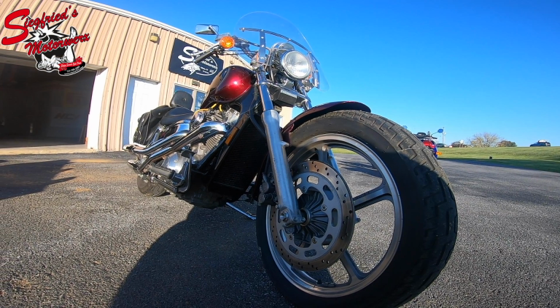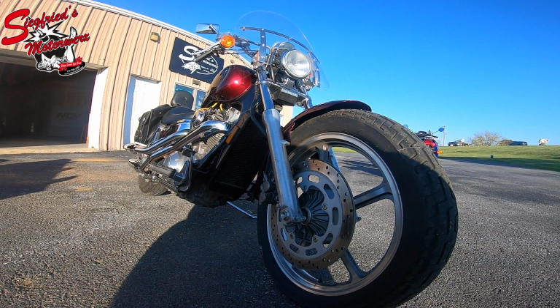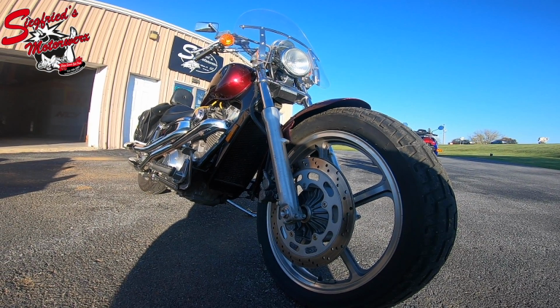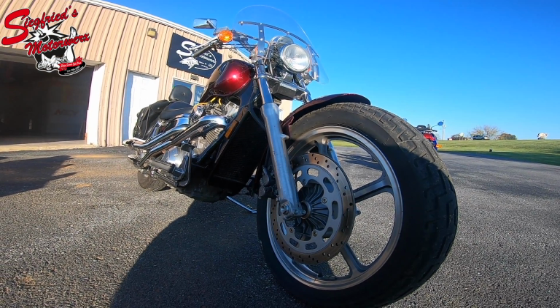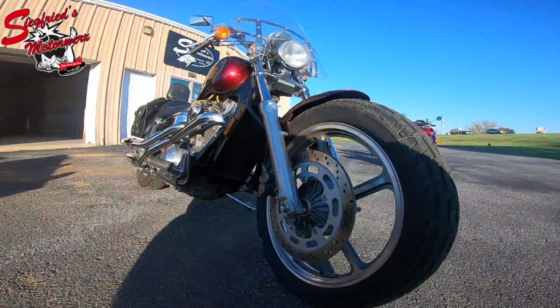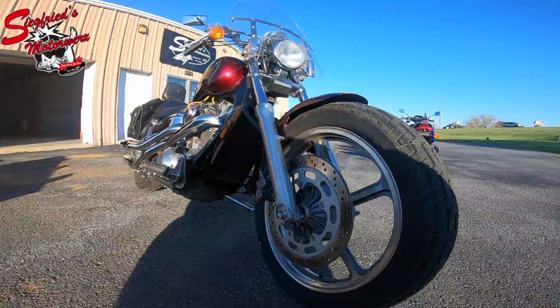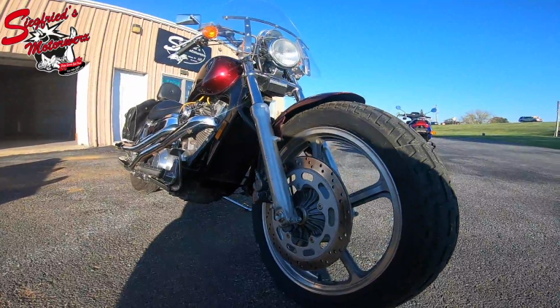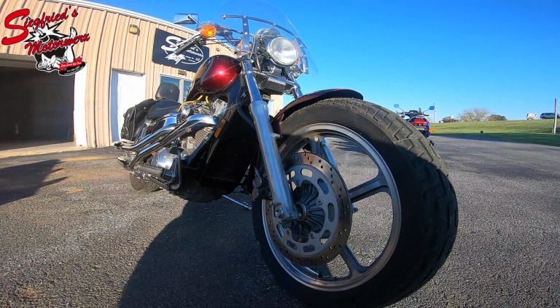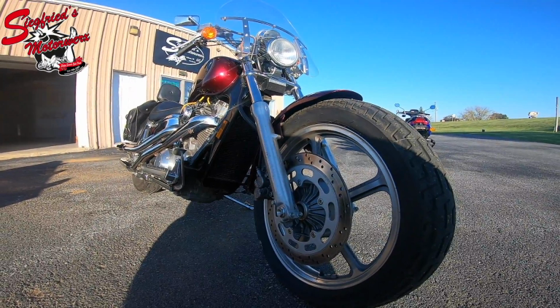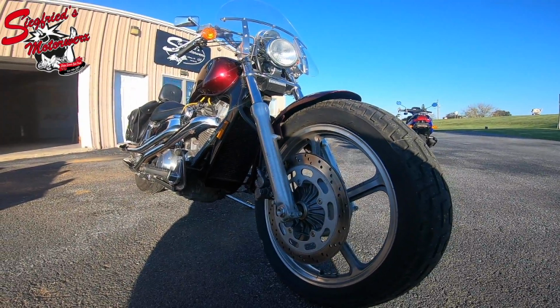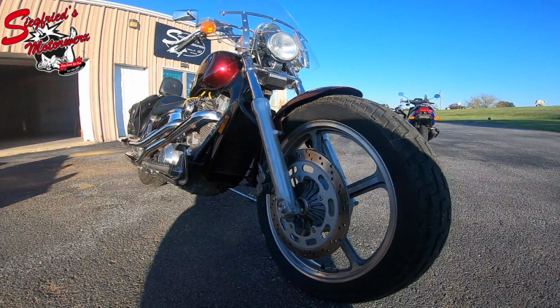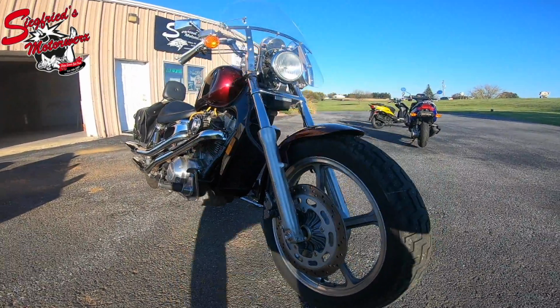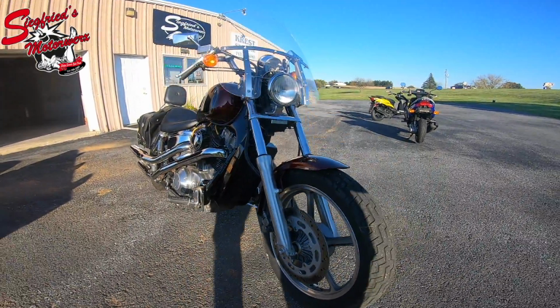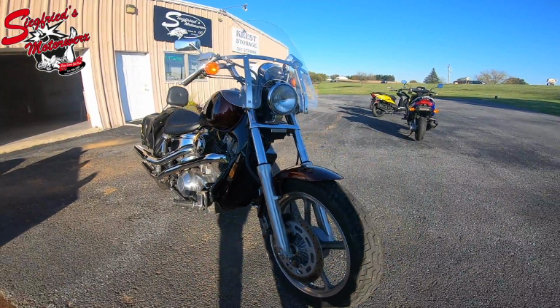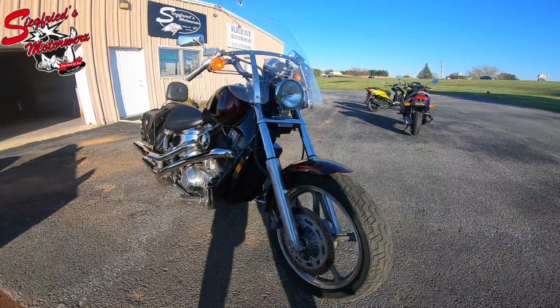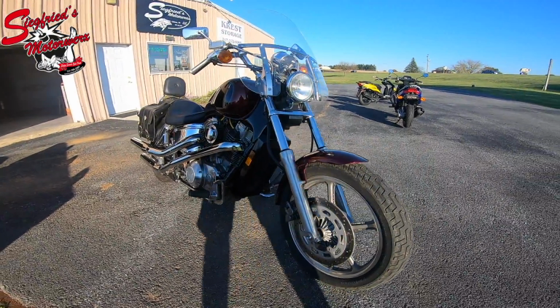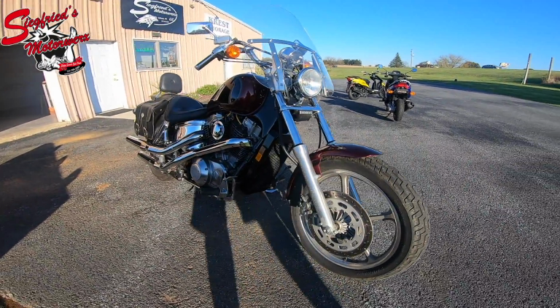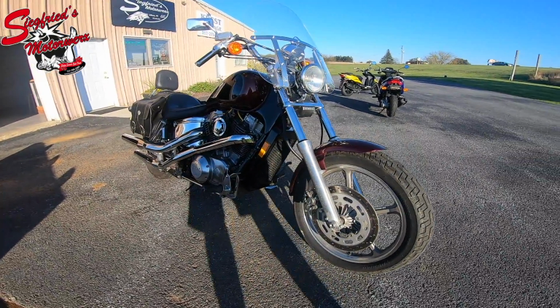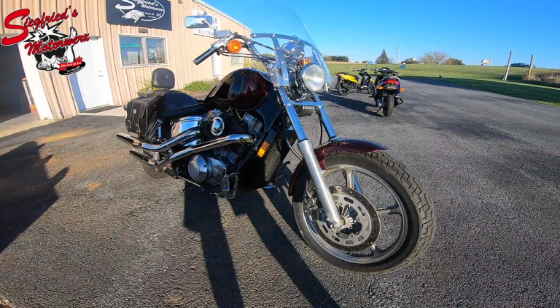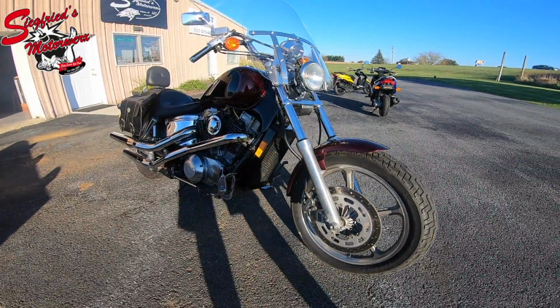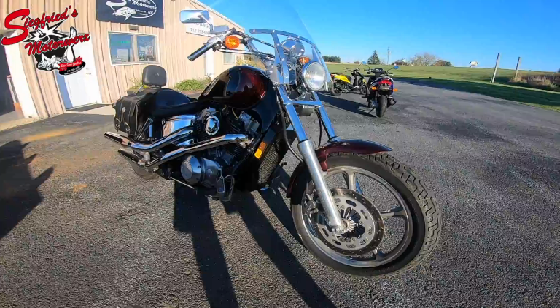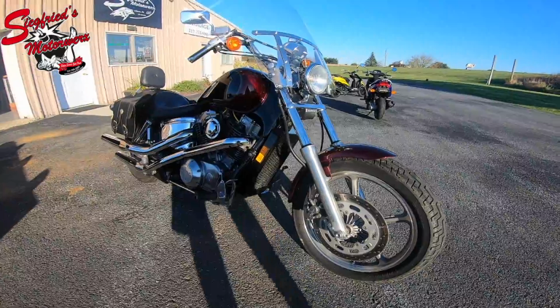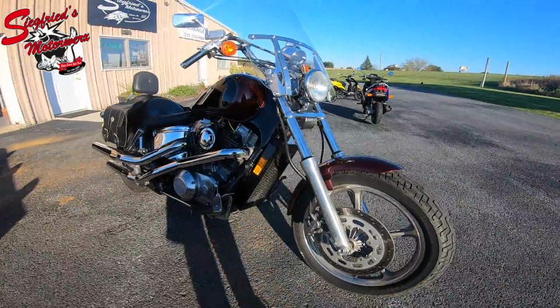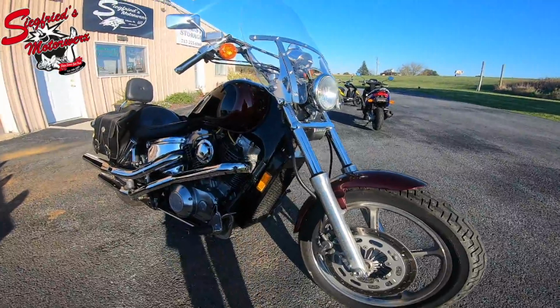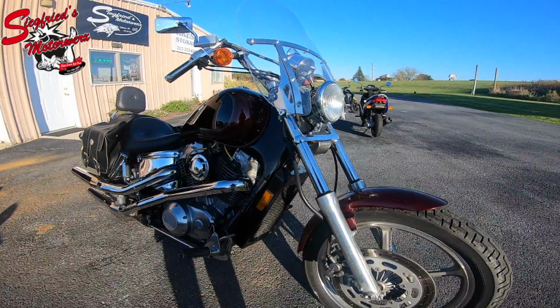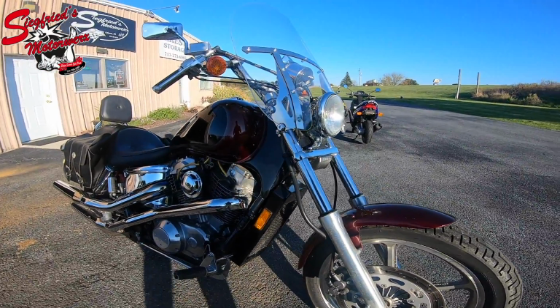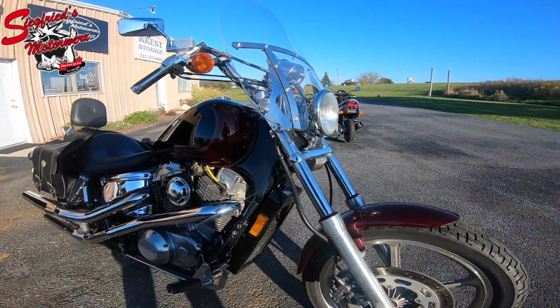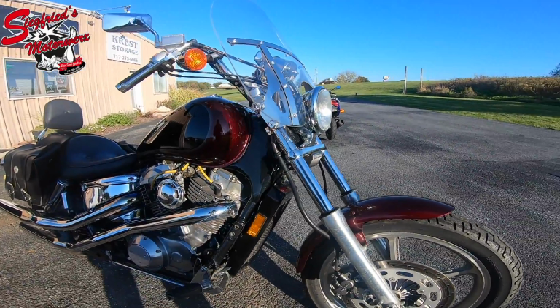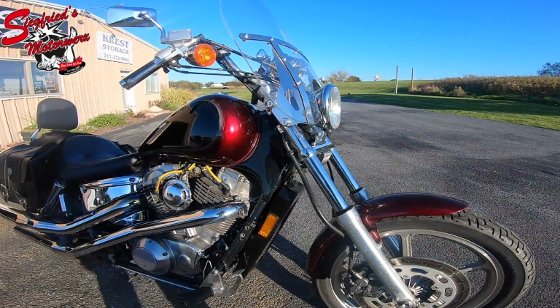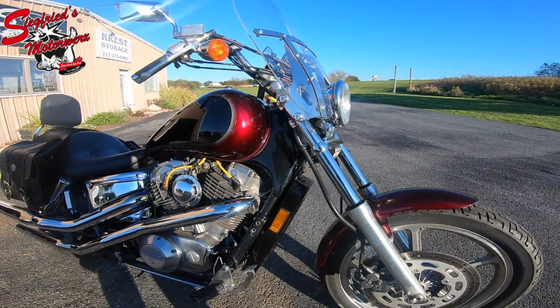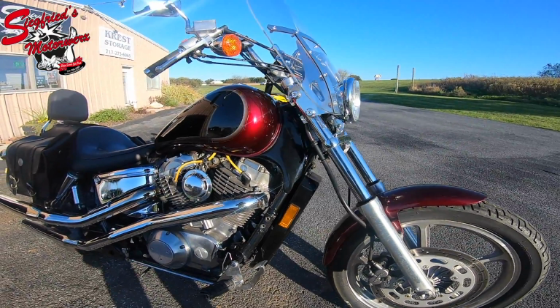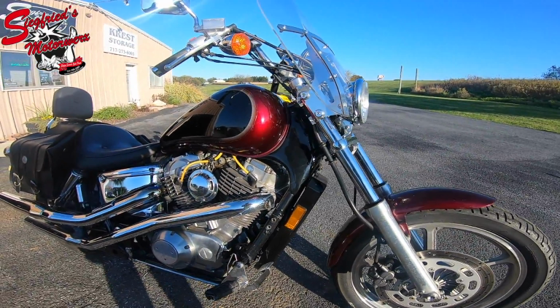Aaron Siegfried's Motorworks here, giving you a walk around on our newest bike — a 1987 Honda Shadow 1100. We're going to get right into this one and not waste anyone's time.